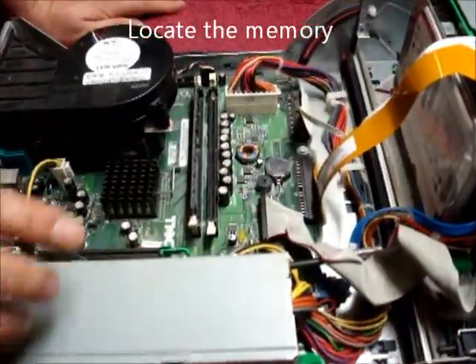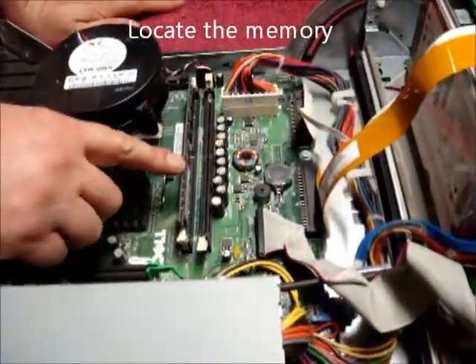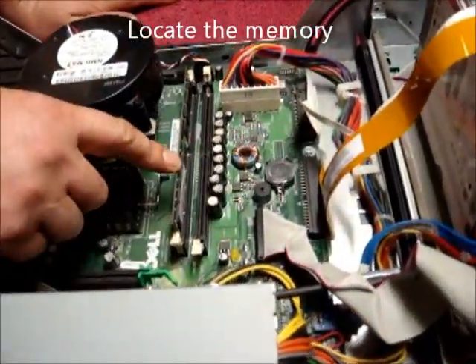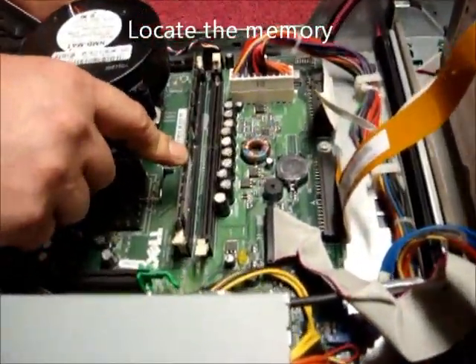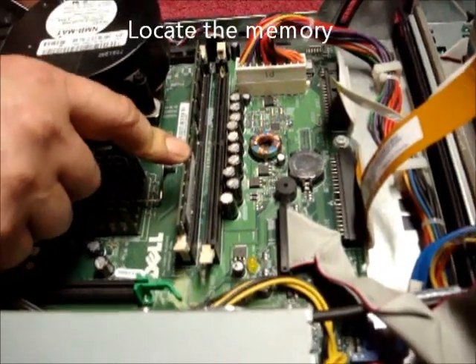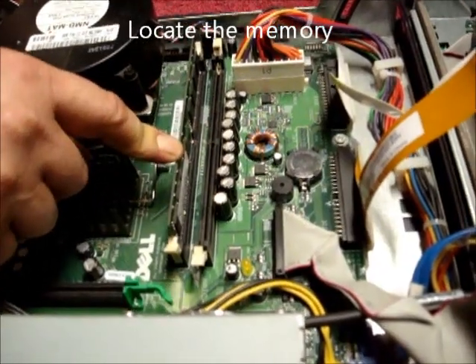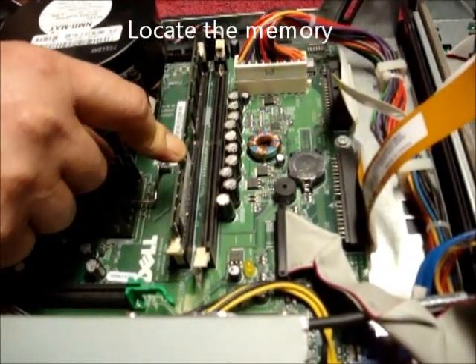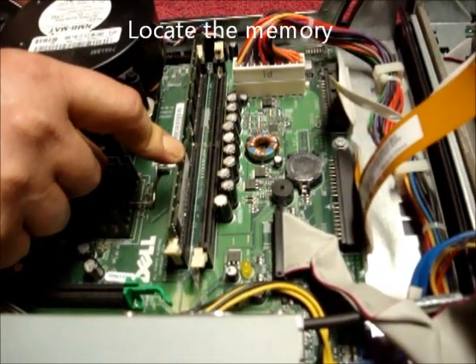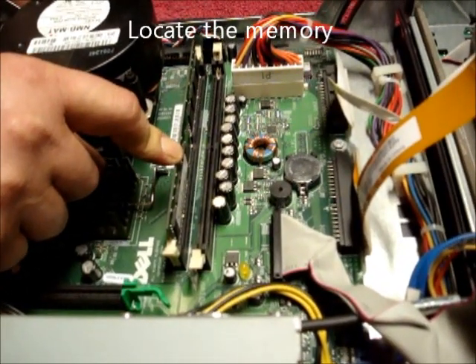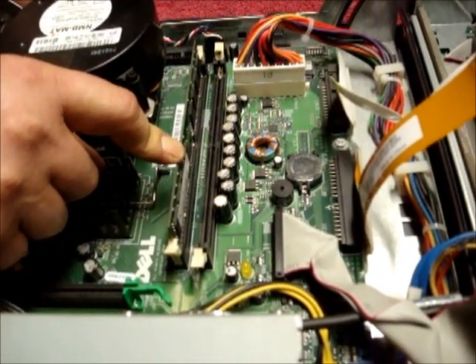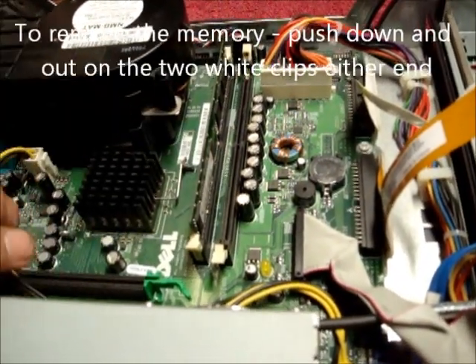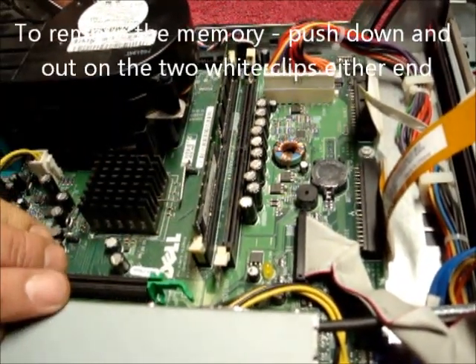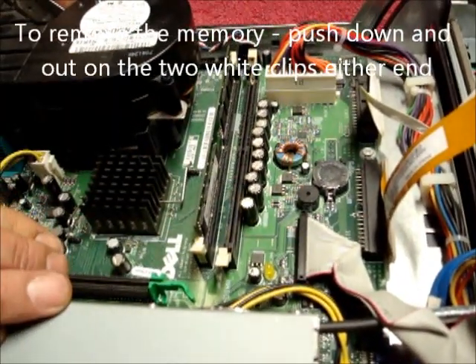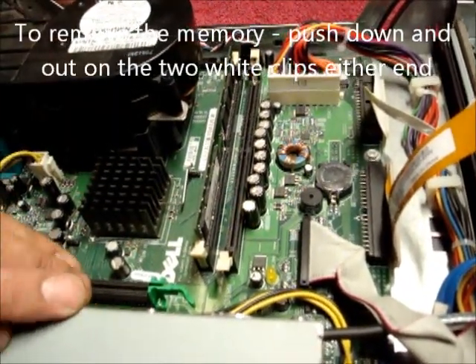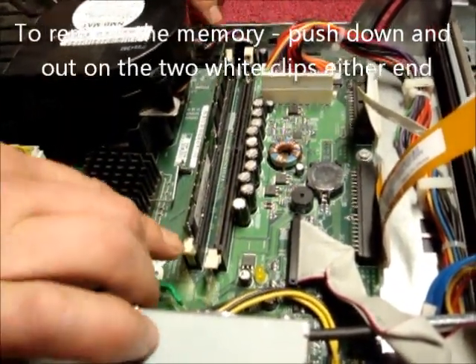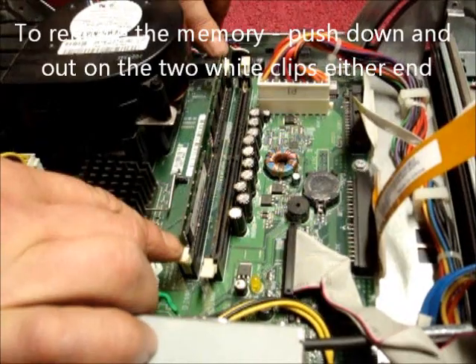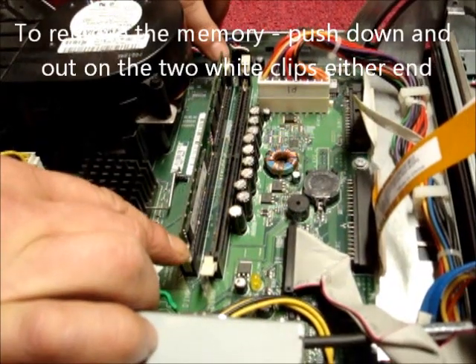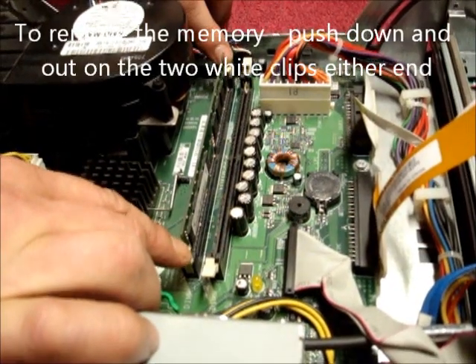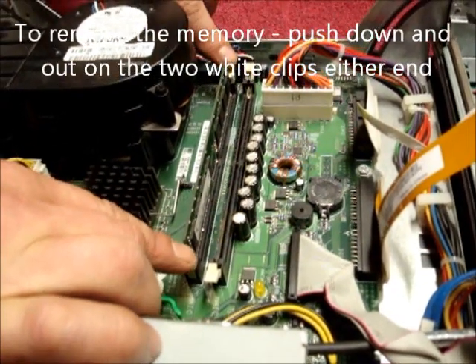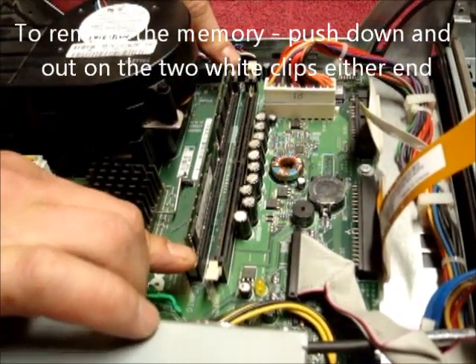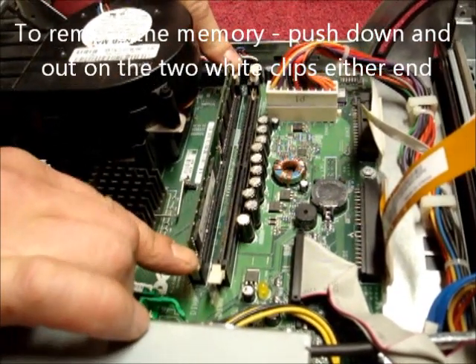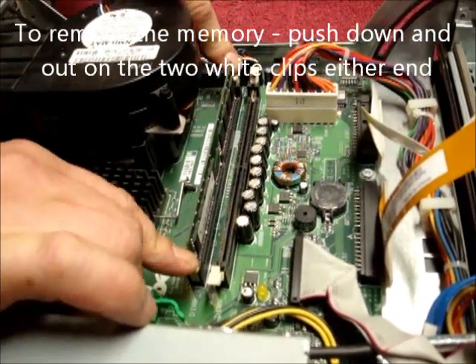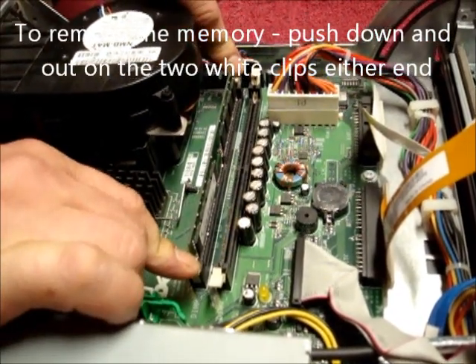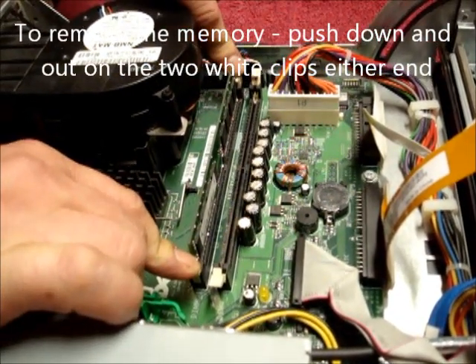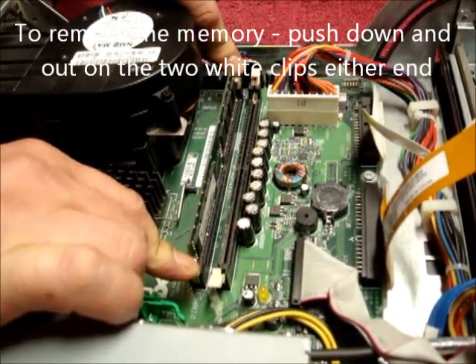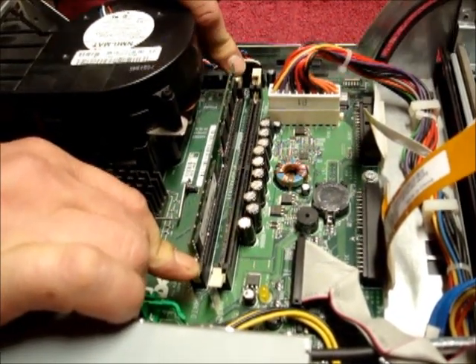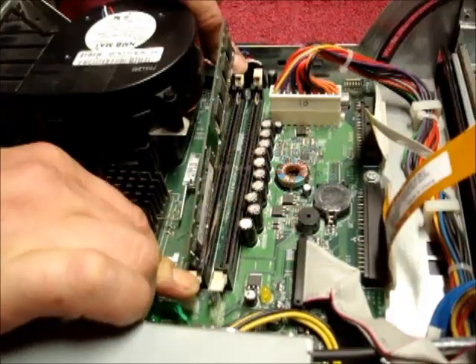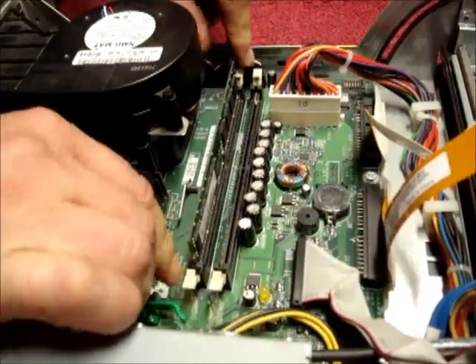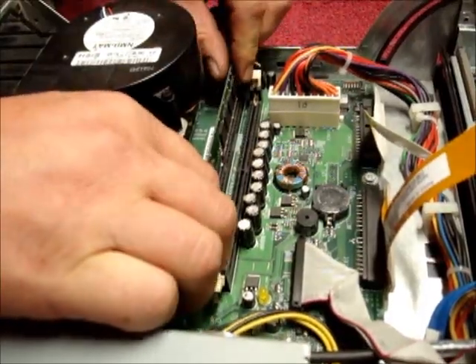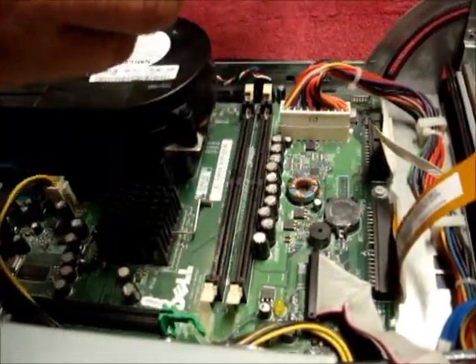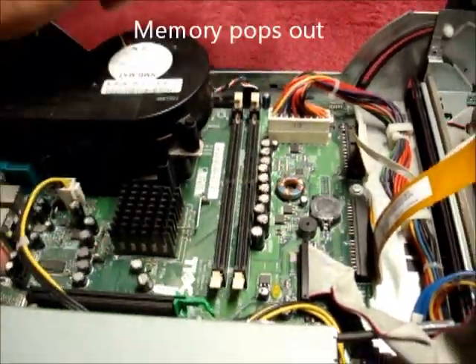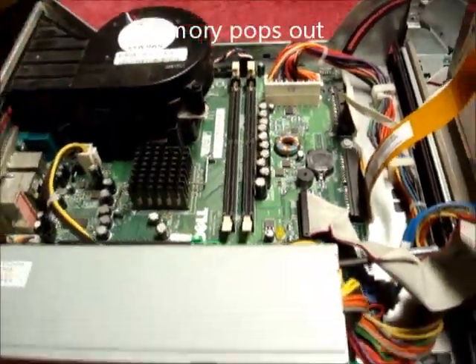Here is the memory. This piece we're going to replace and put two other sticks back in. To remove this, push down and out on the two white clips at either end of the slot, like so. The memory pops out.